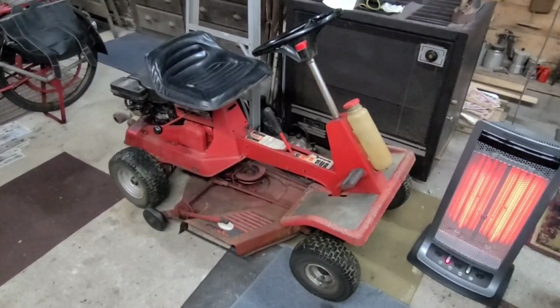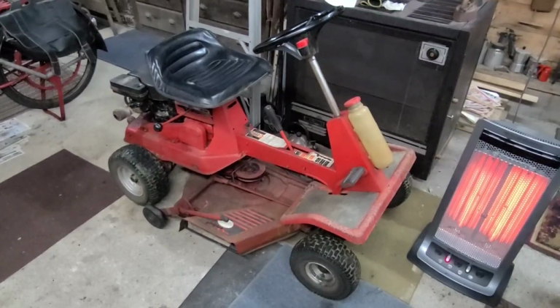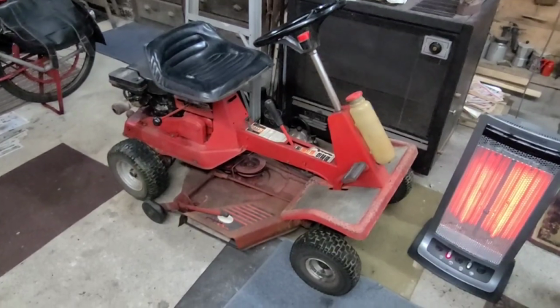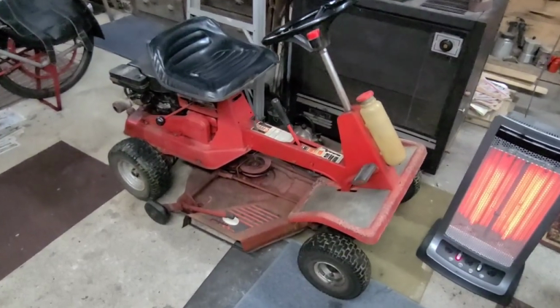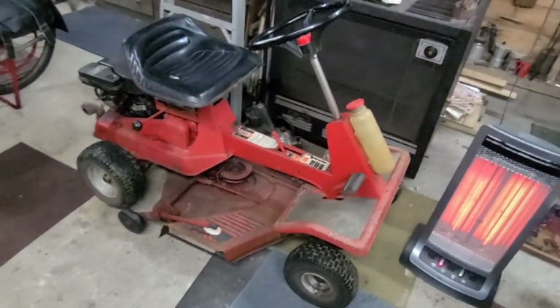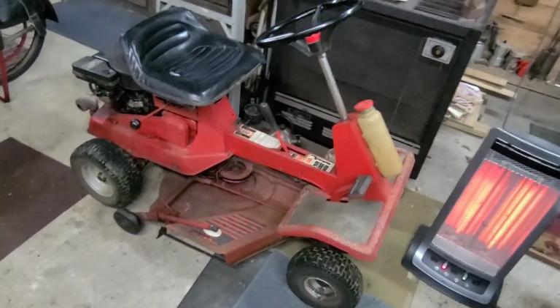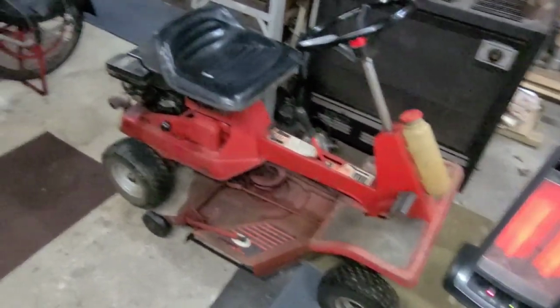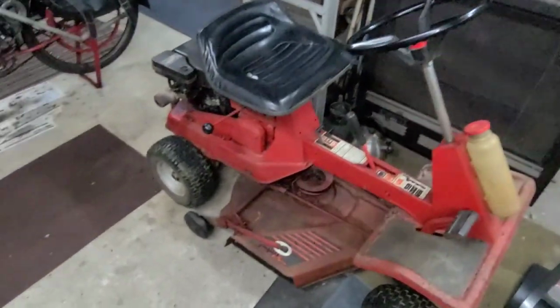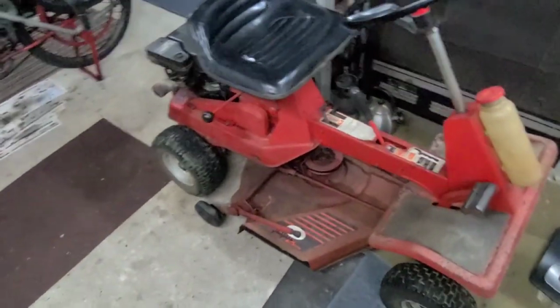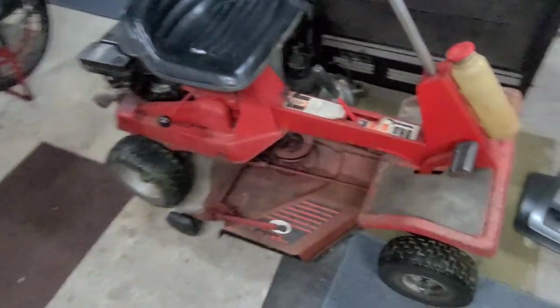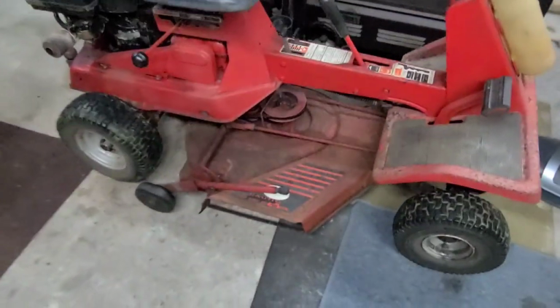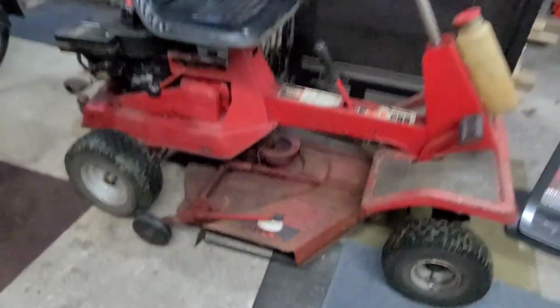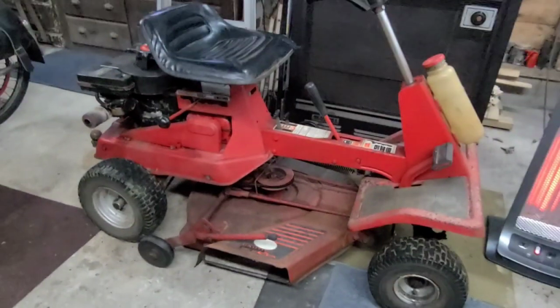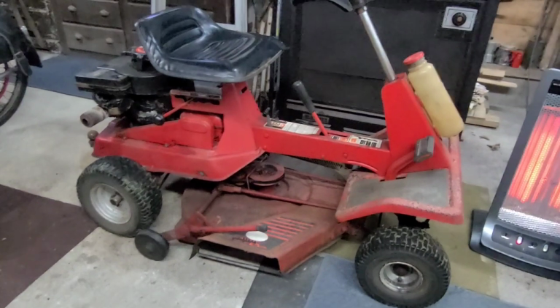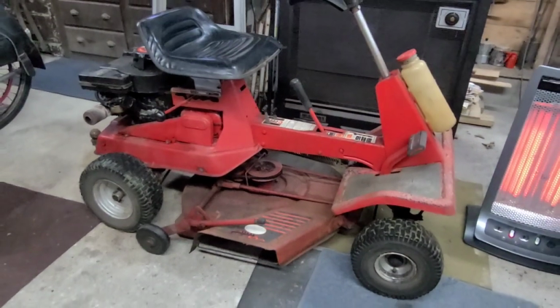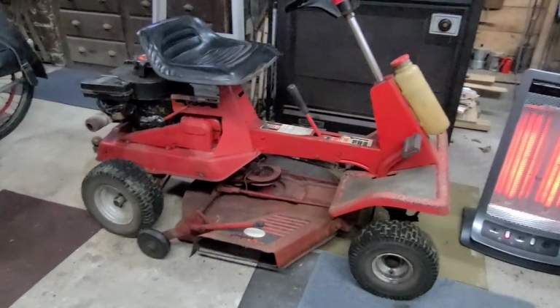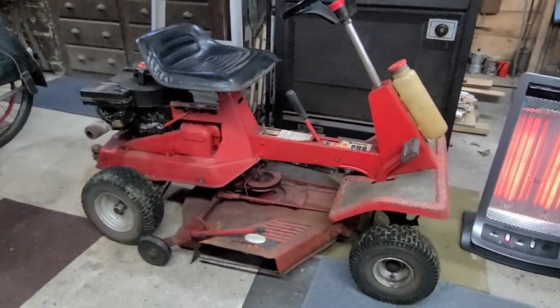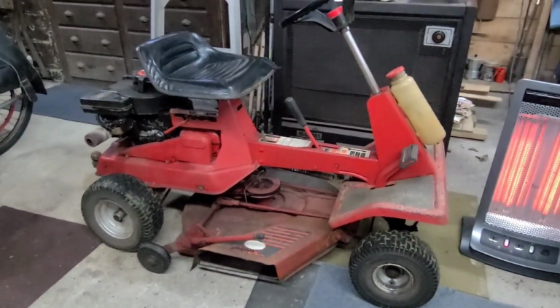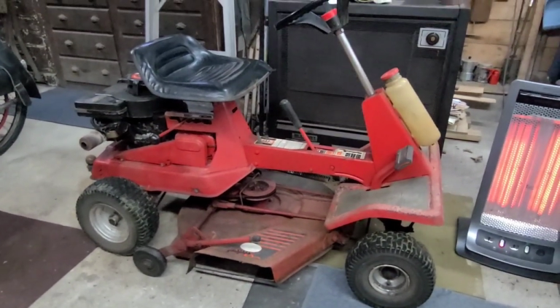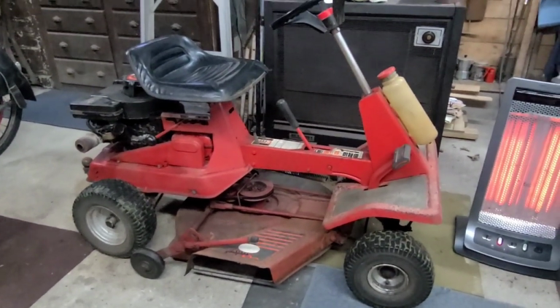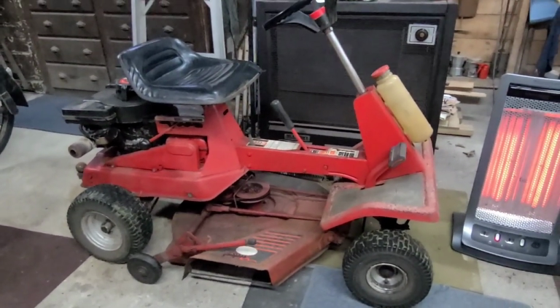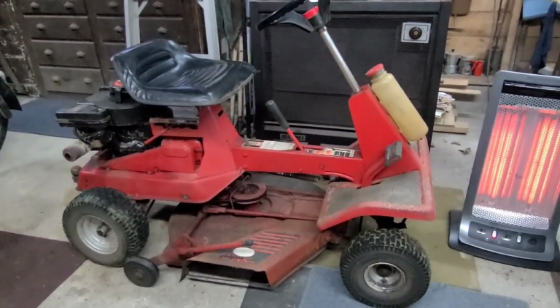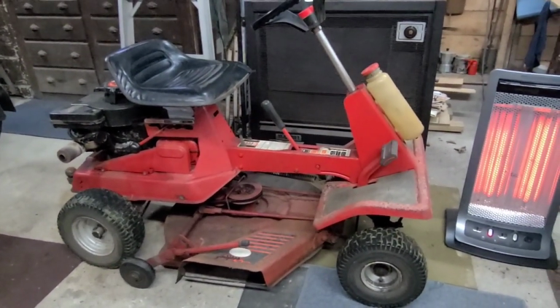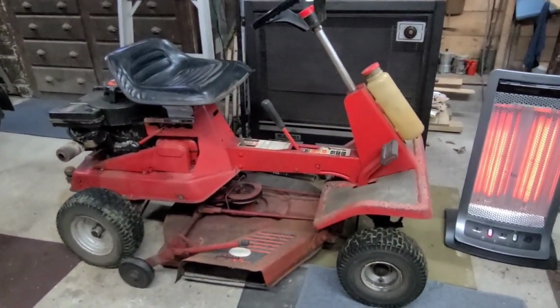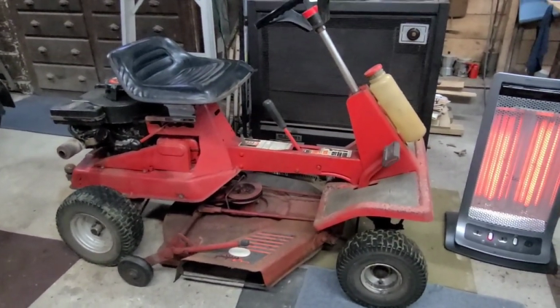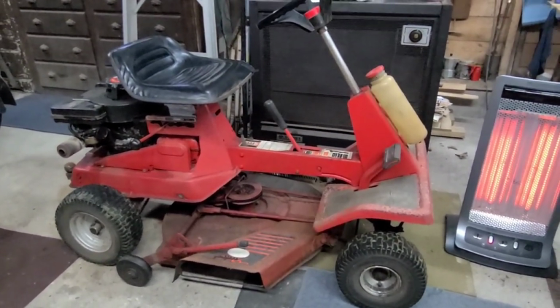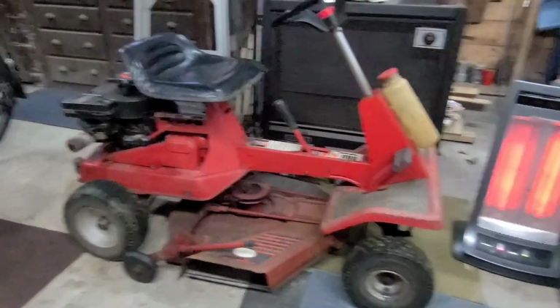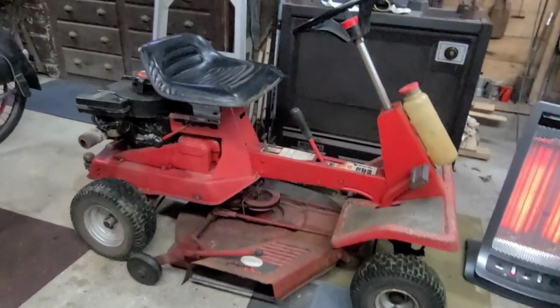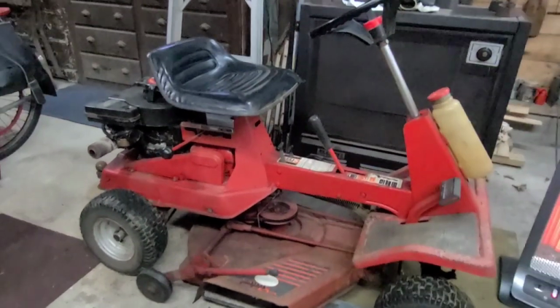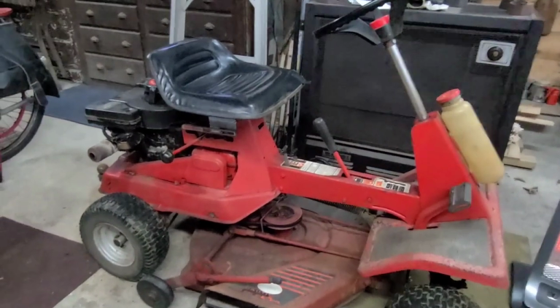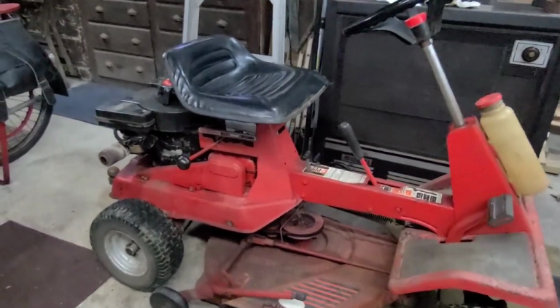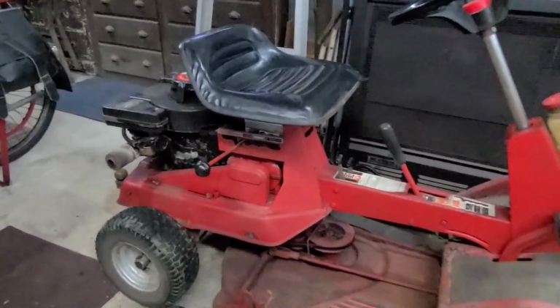Its journey for this year is complete. Made it over to the garage without any issue. It'll stay here all winter until it's time to mow next summer. And I'm sure it'll start up just as easily next time.